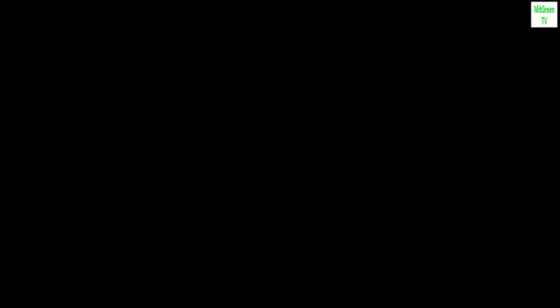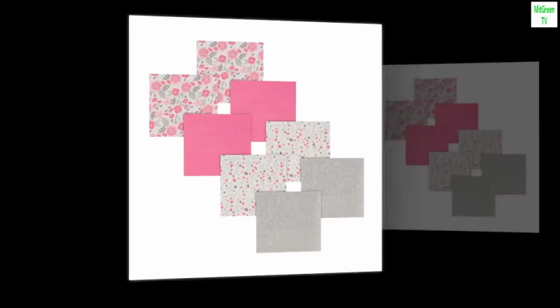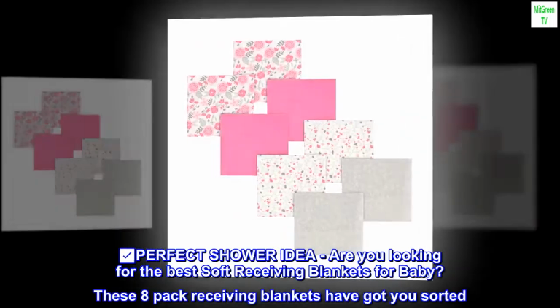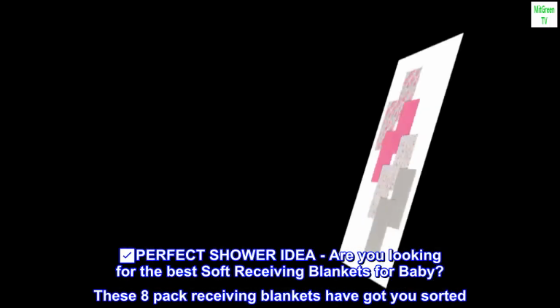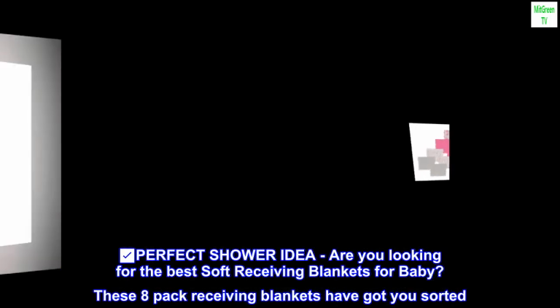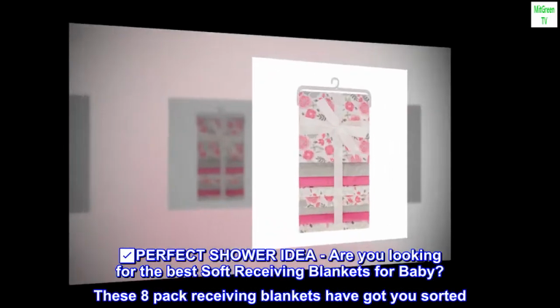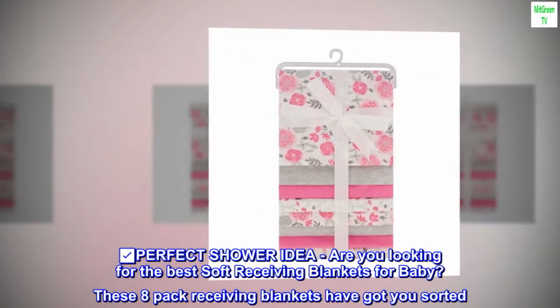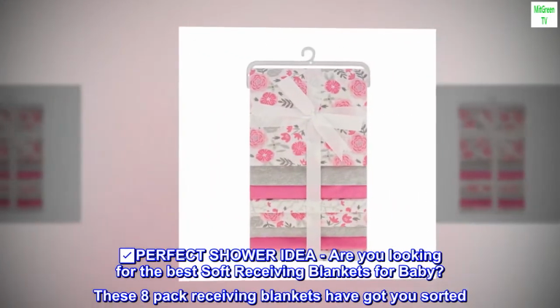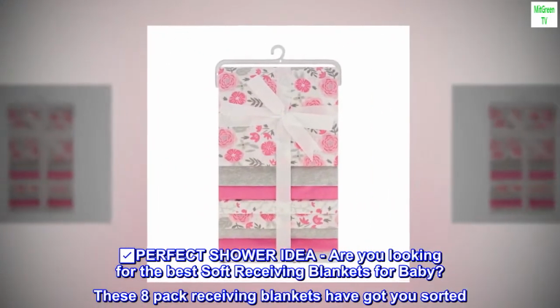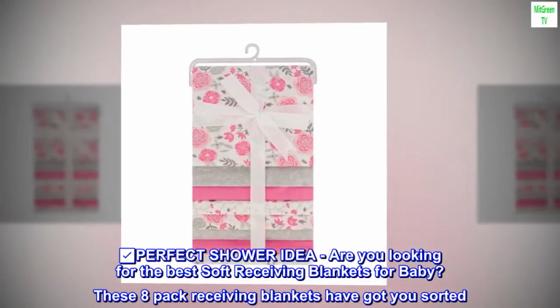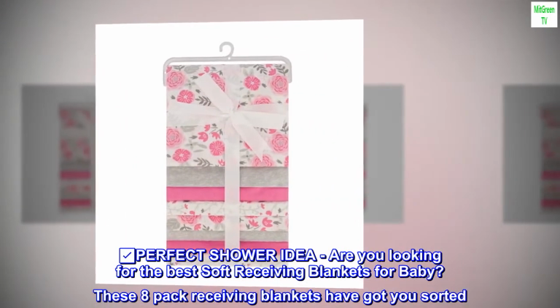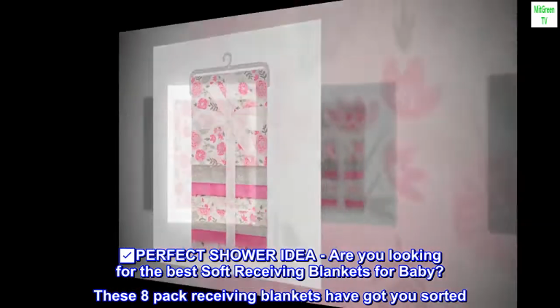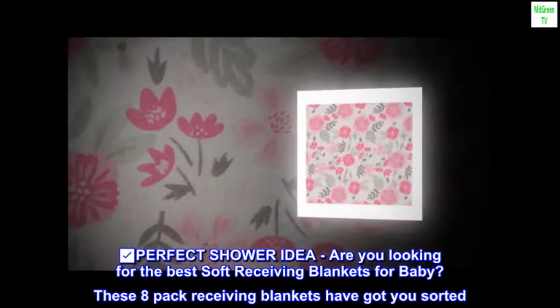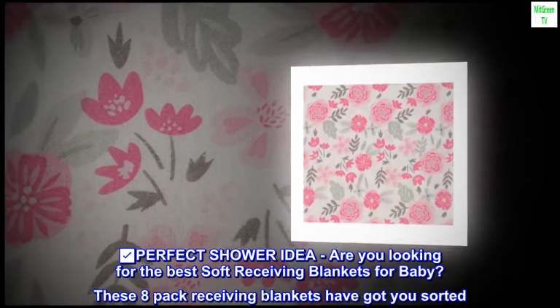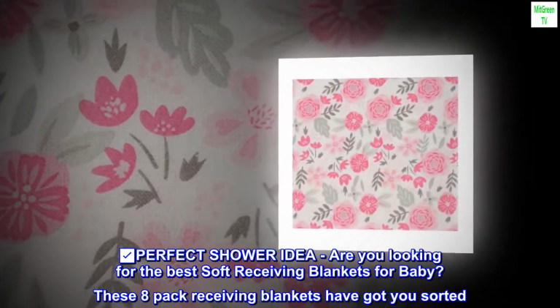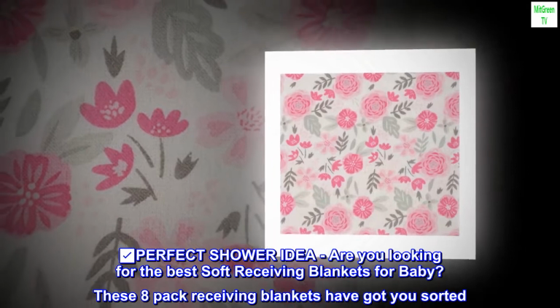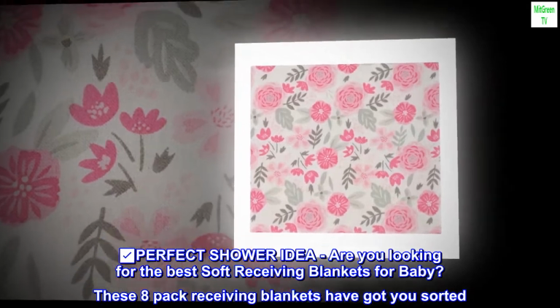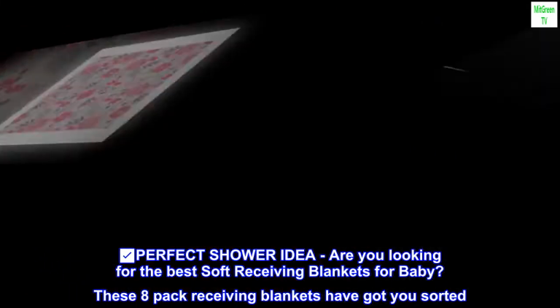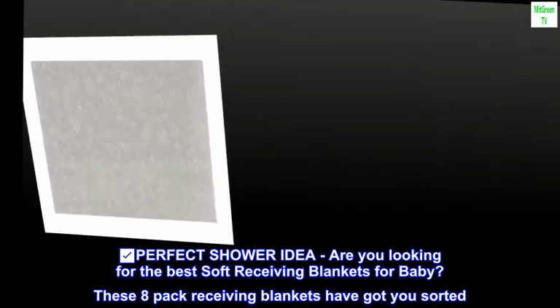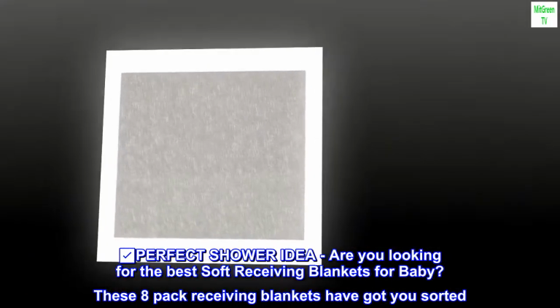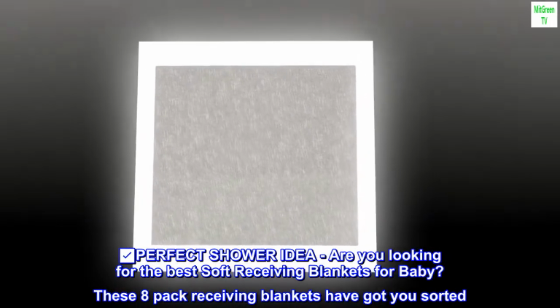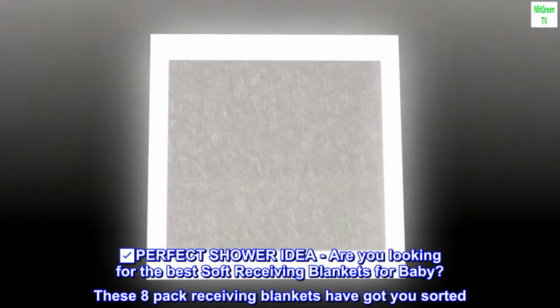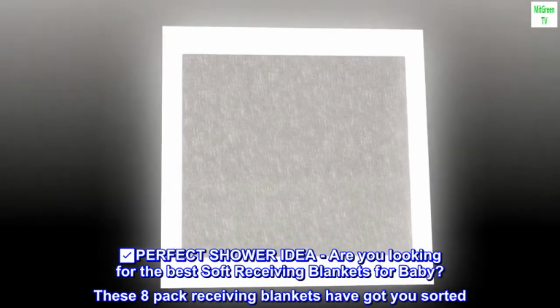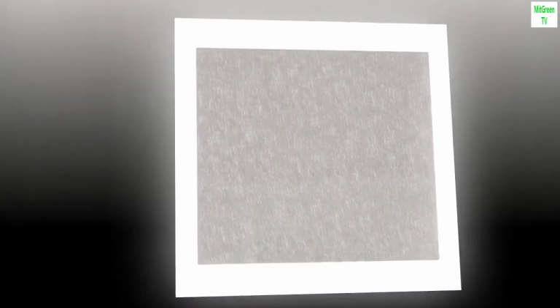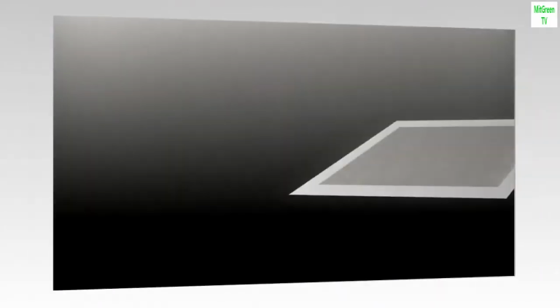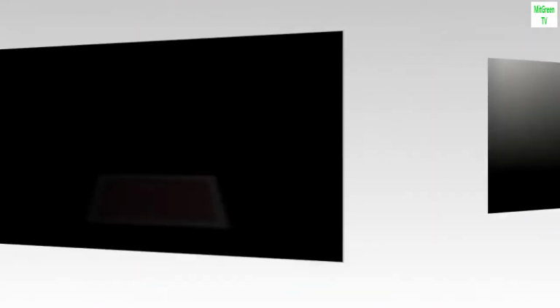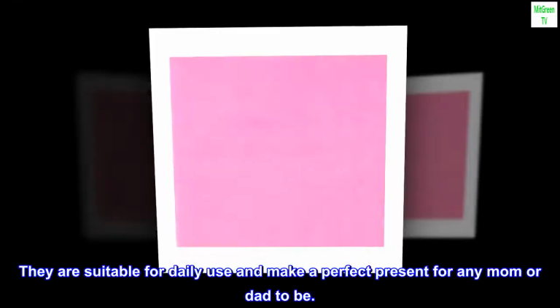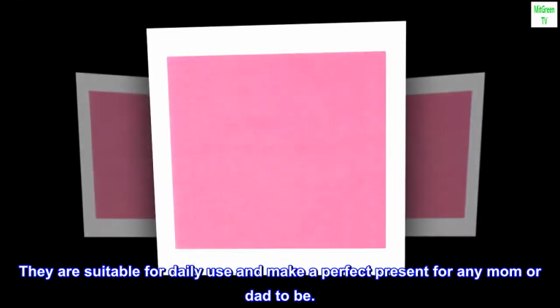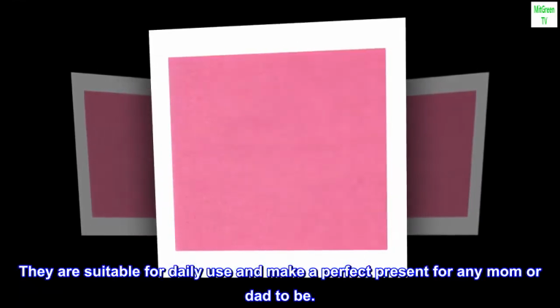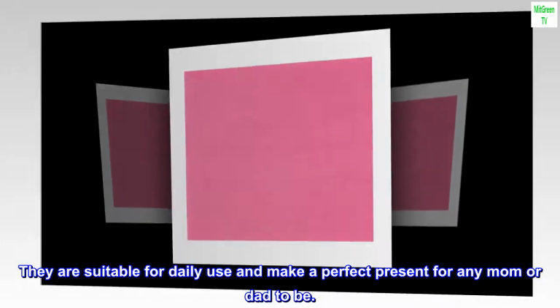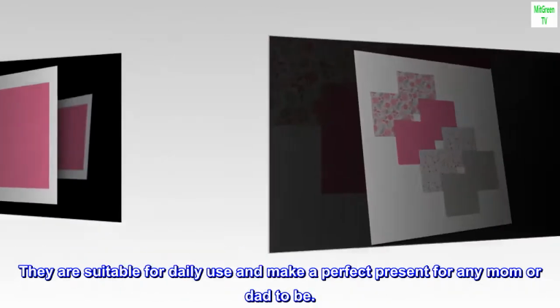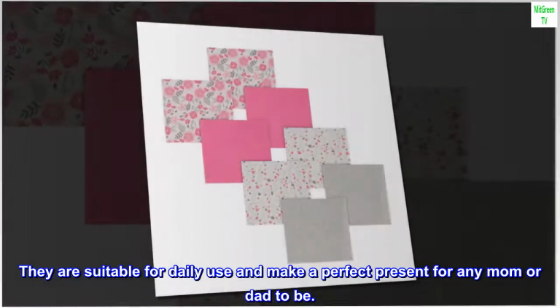Perfect shower idea: are you looking for the best soft receiving blankets for baby? These eight pack receiving blankets have got you sorted. They are suitable for daily use and make a perfect present.